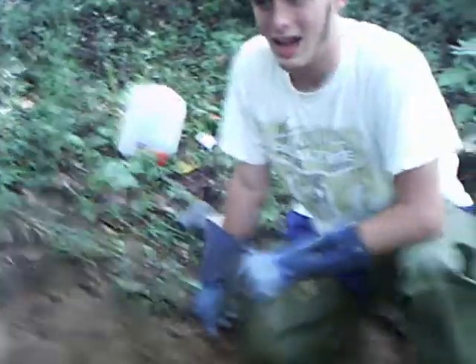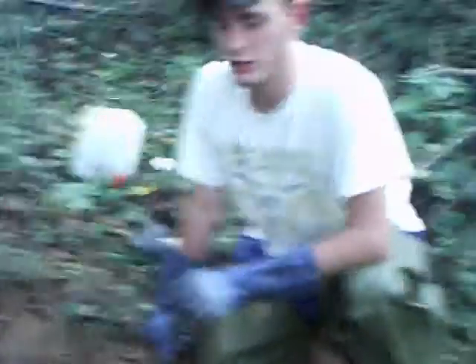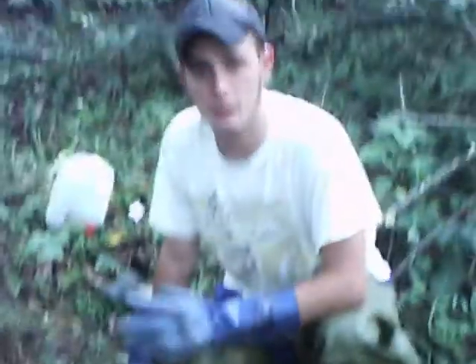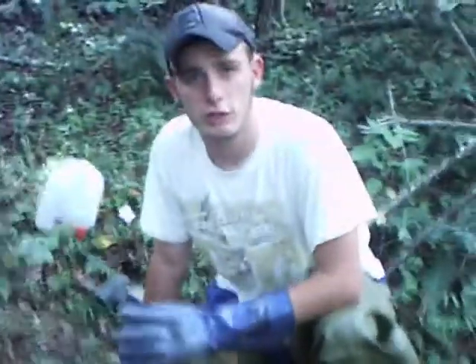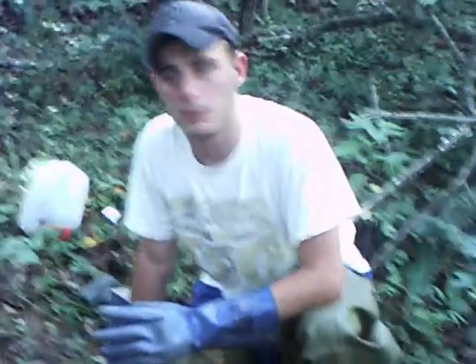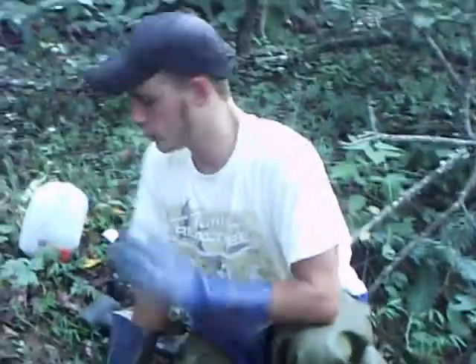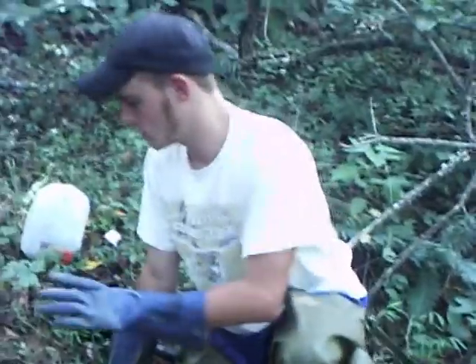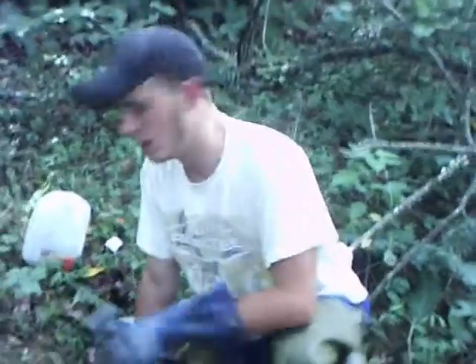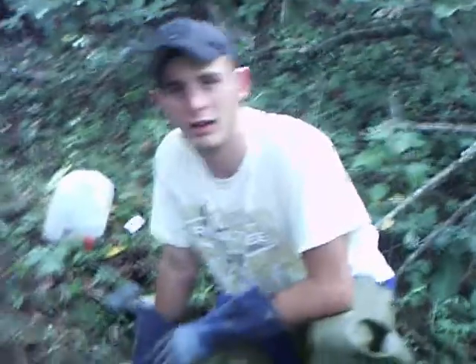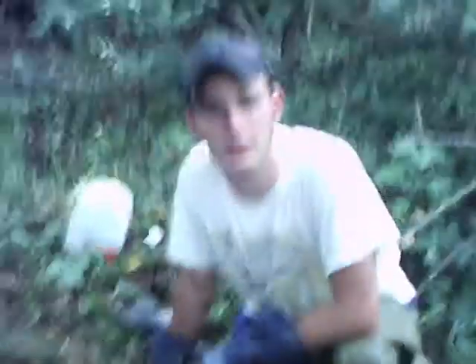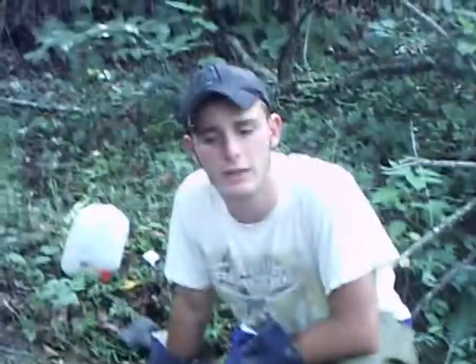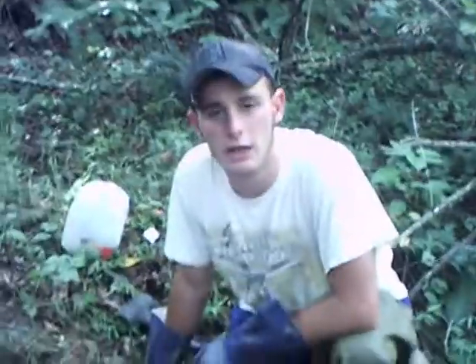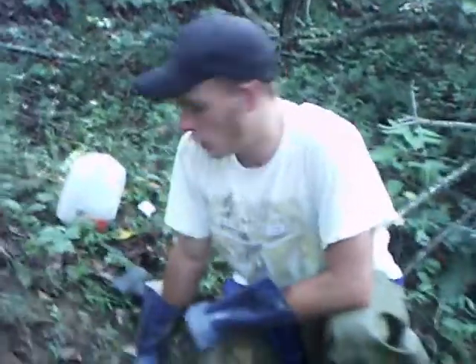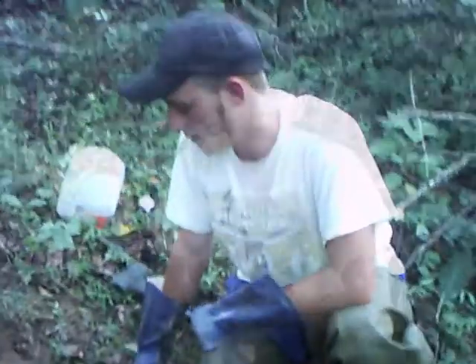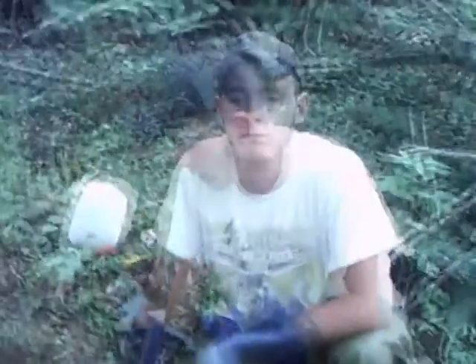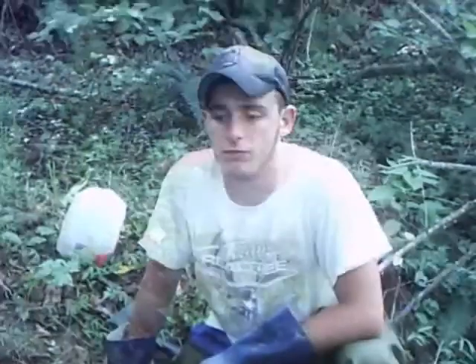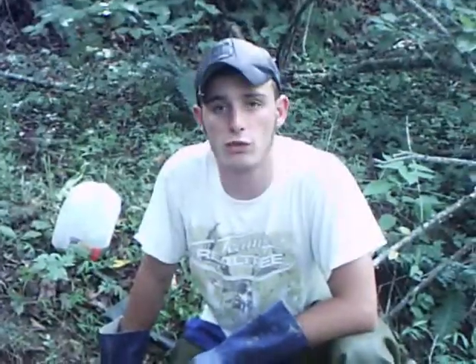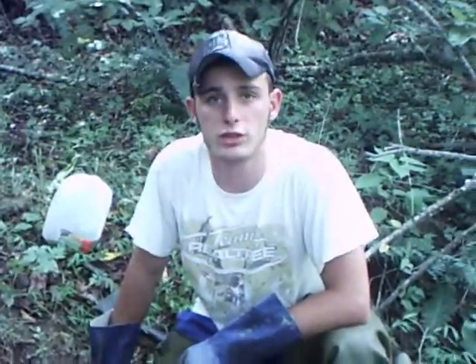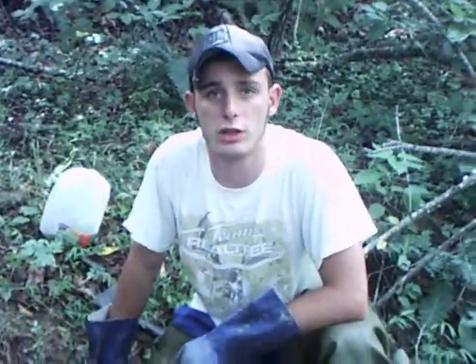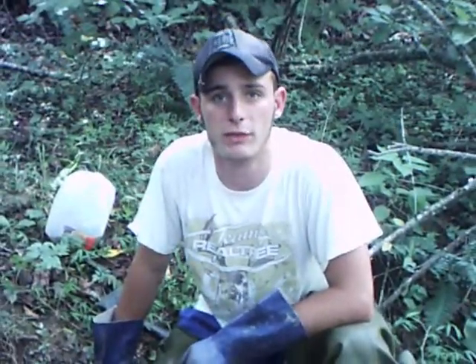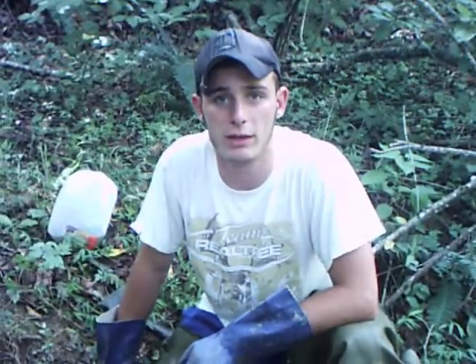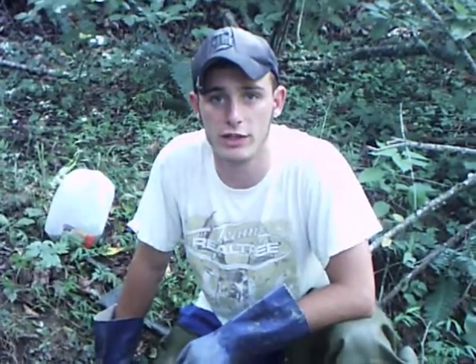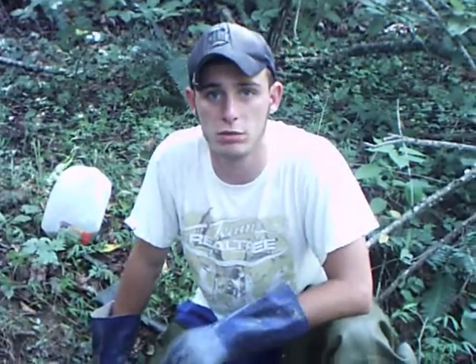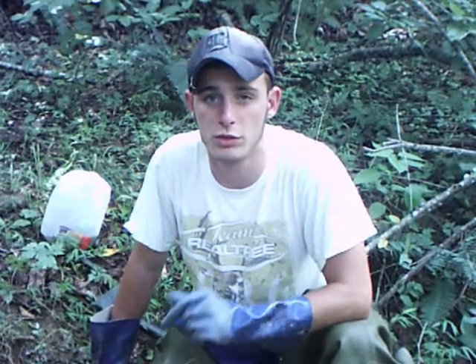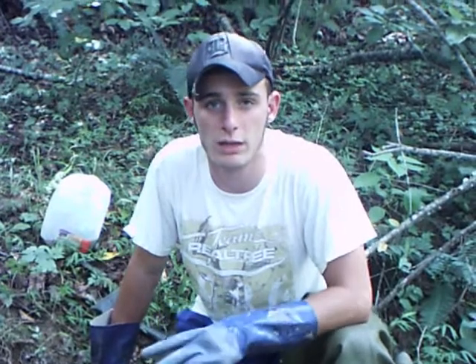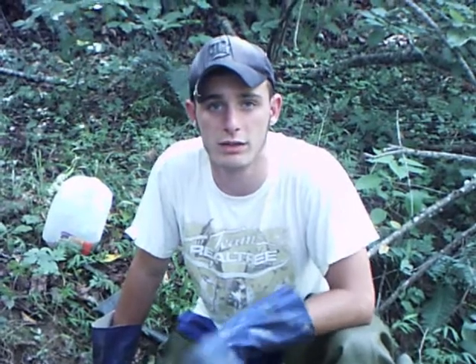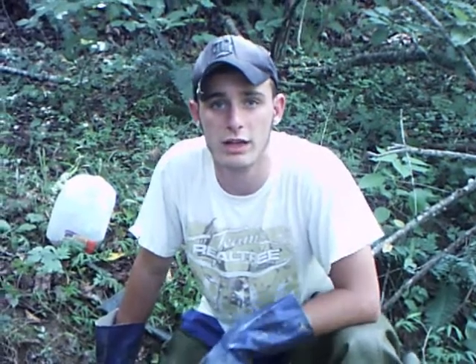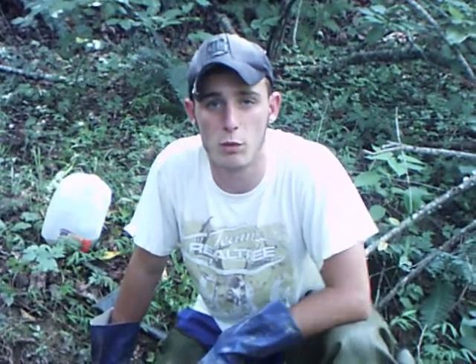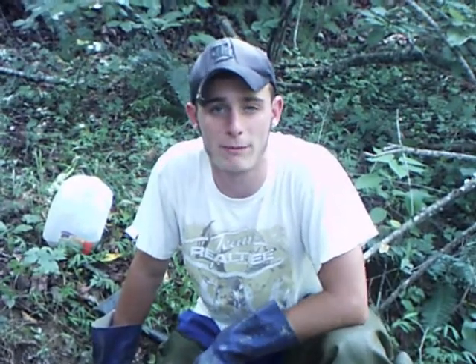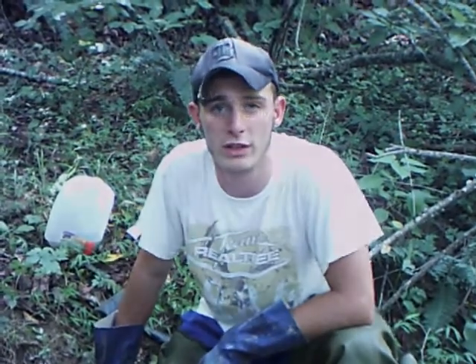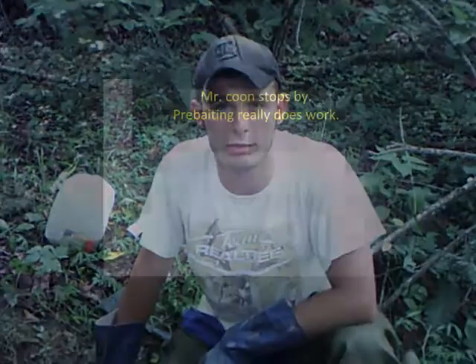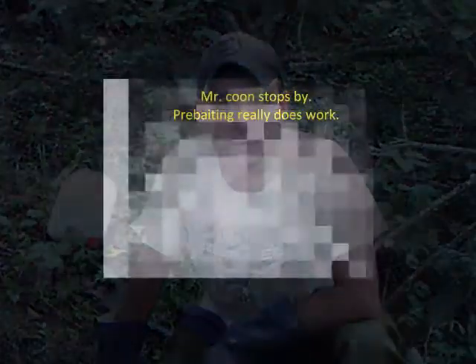I just set up a trail cam watching this spot, and hopefully I'll catch some. Thanks for watching. If you like my videos please push that like button, and for more trapping videos please subscribe.